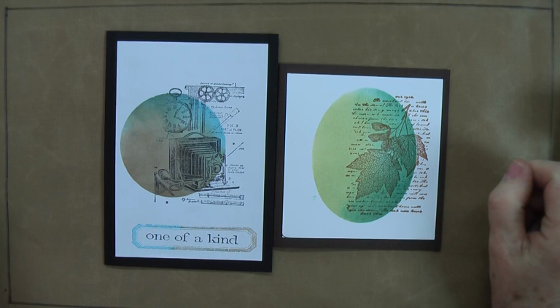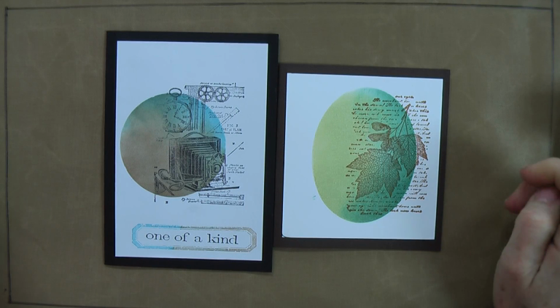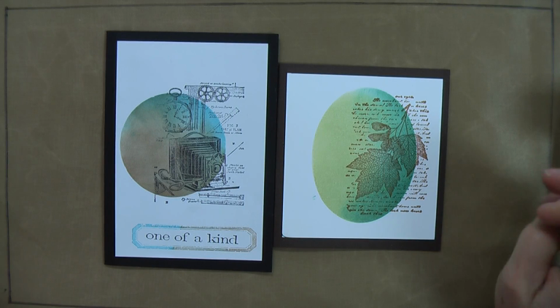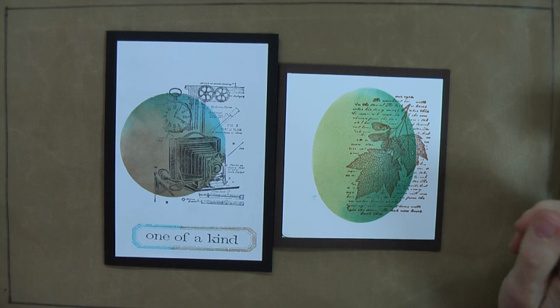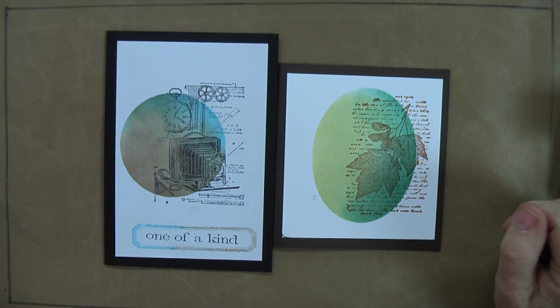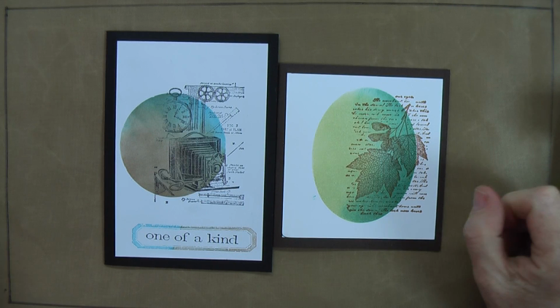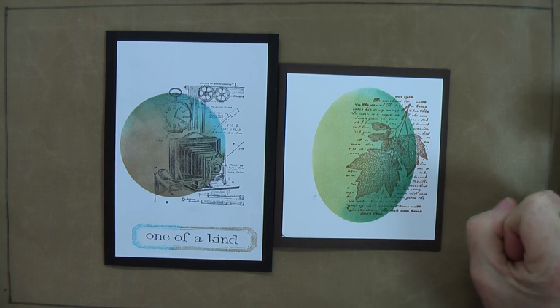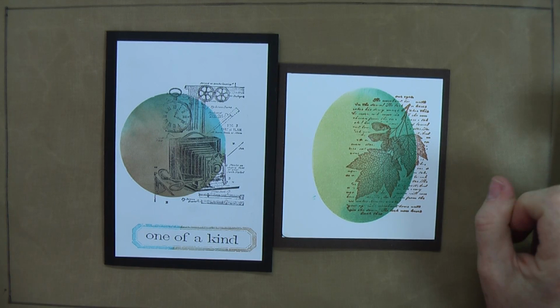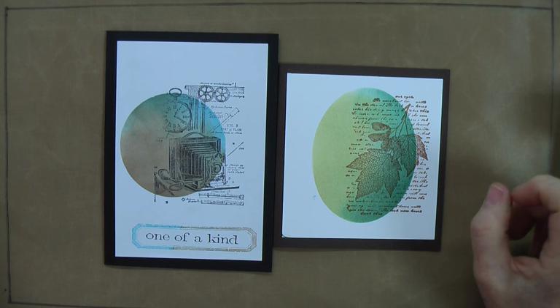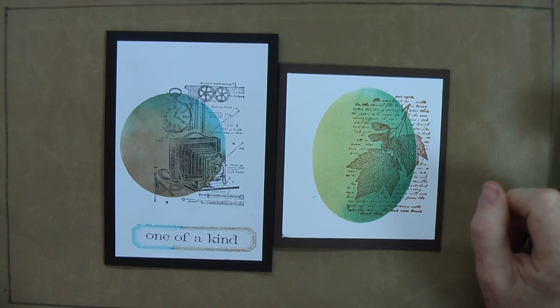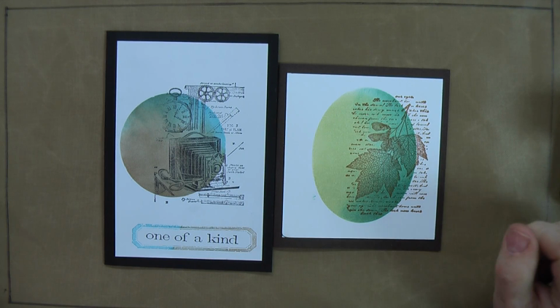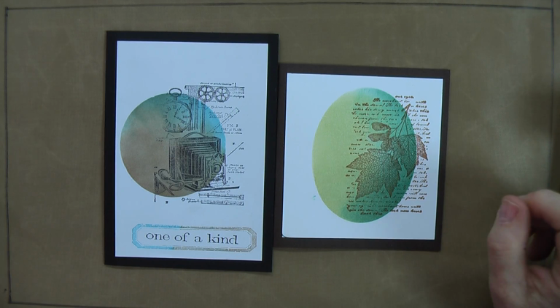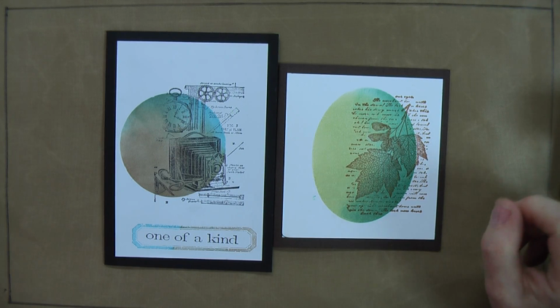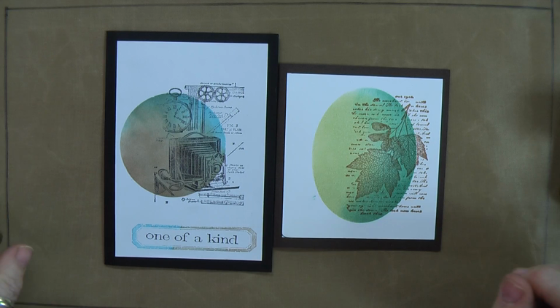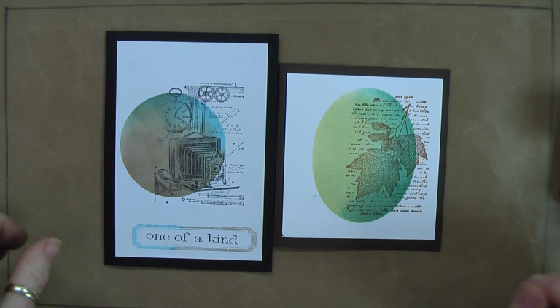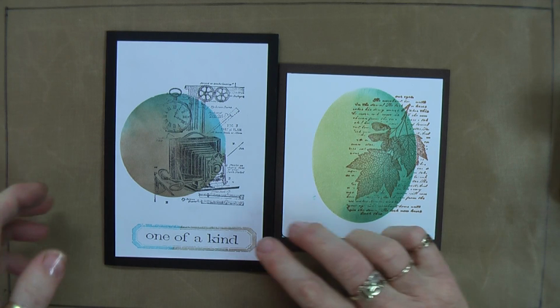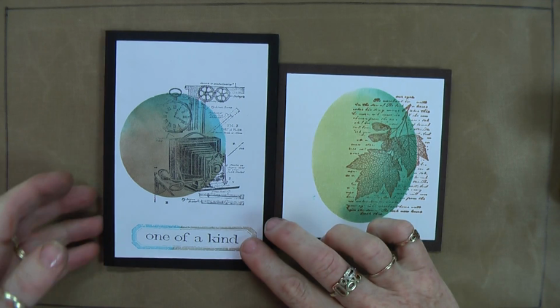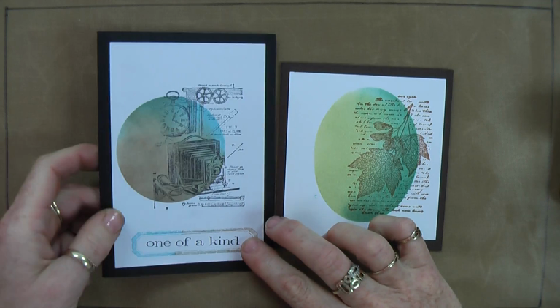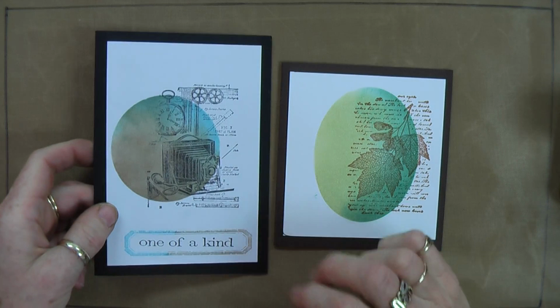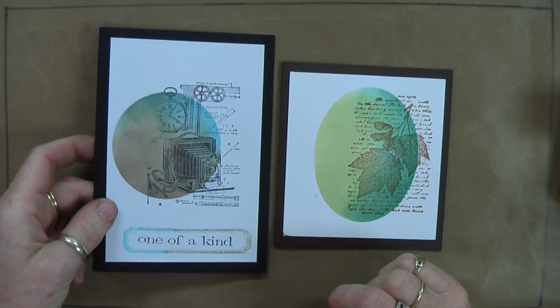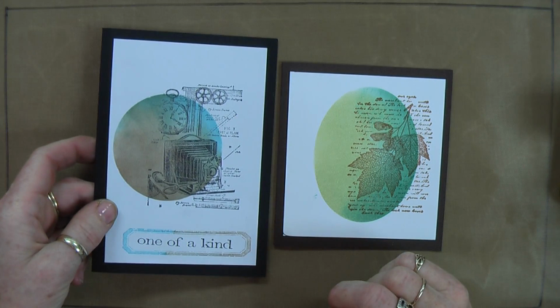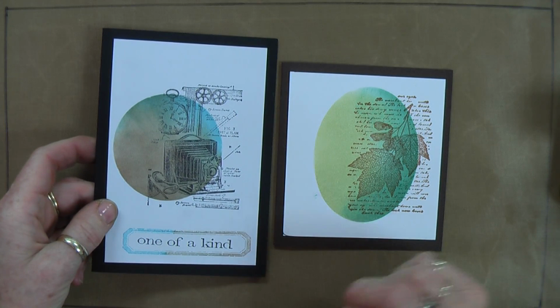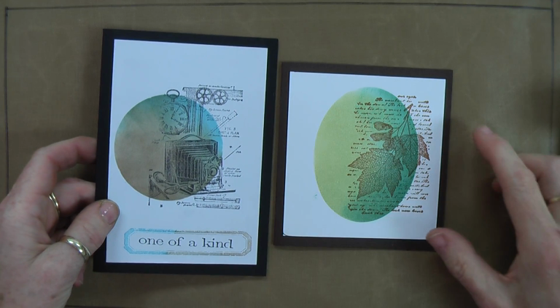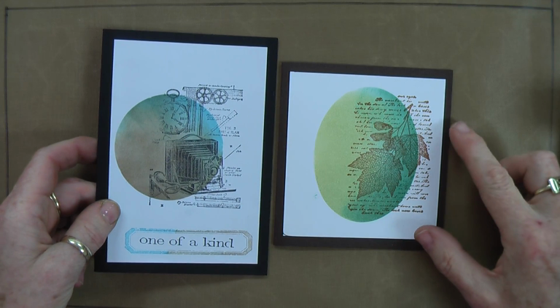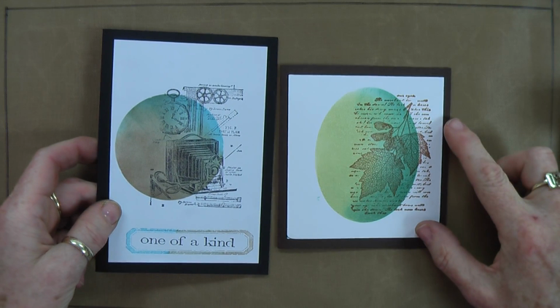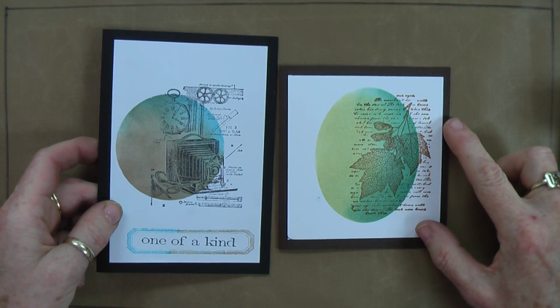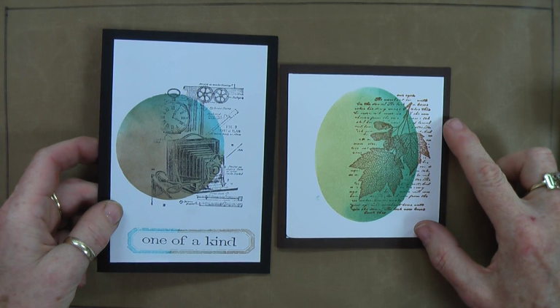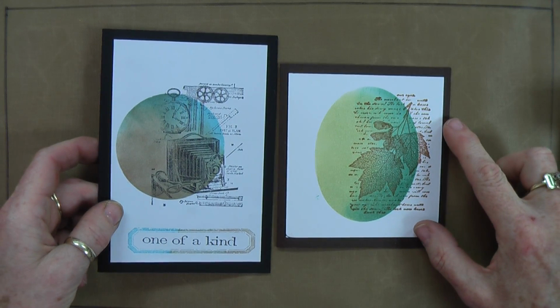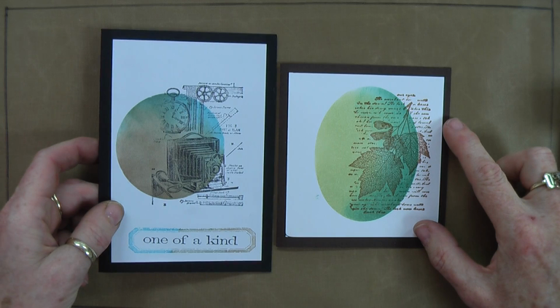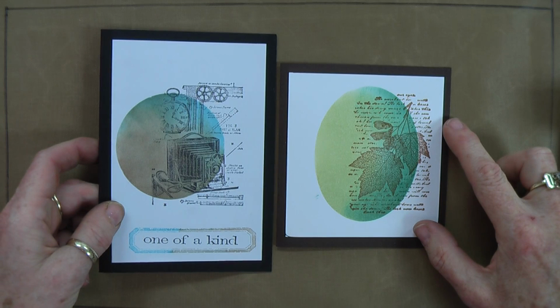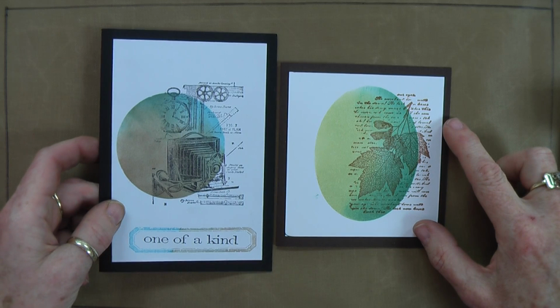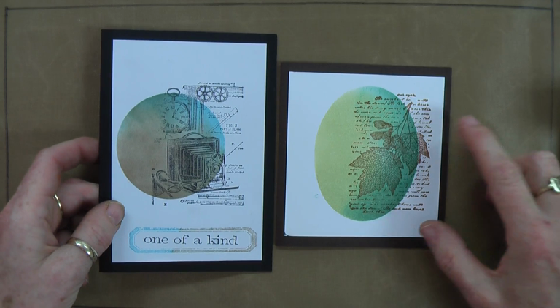Welcome to Technique Tuesday. This week we're going to do a masking technique. The two cards that I've got sitting in front of us here demonstrate the technique.